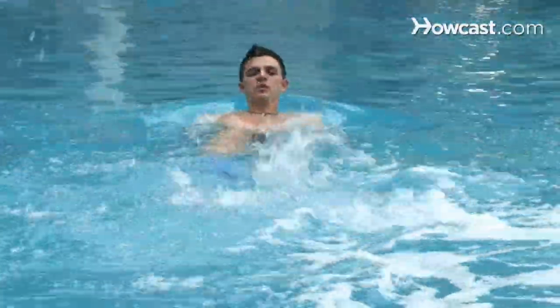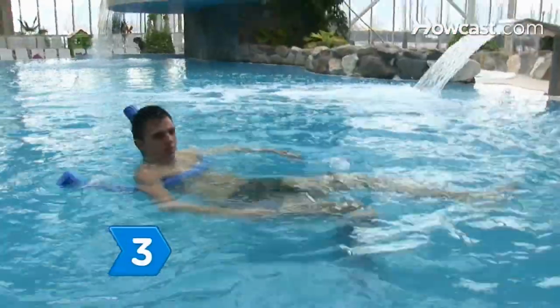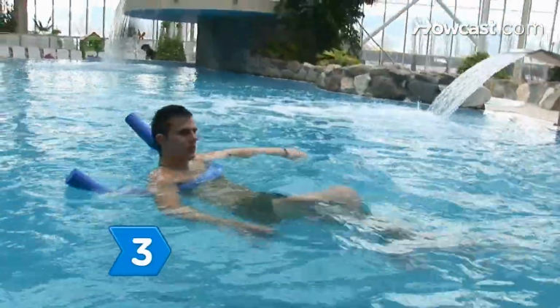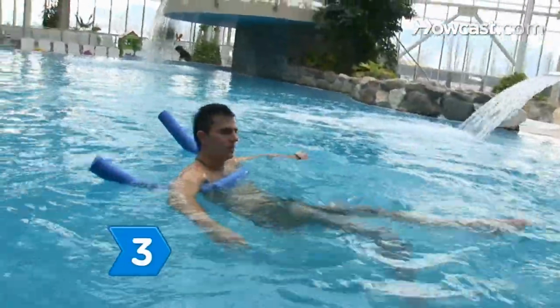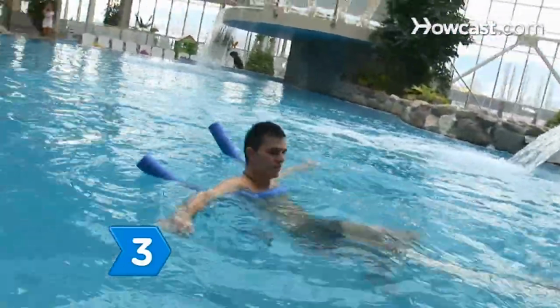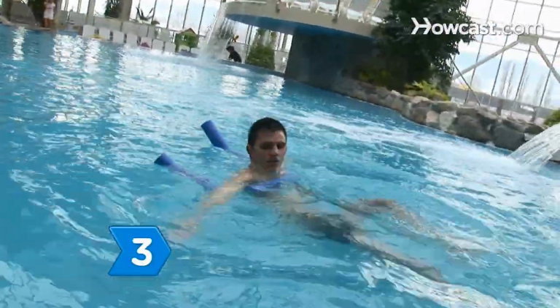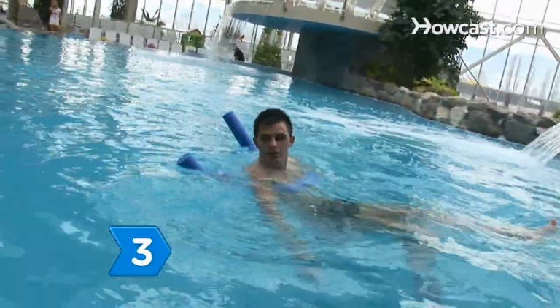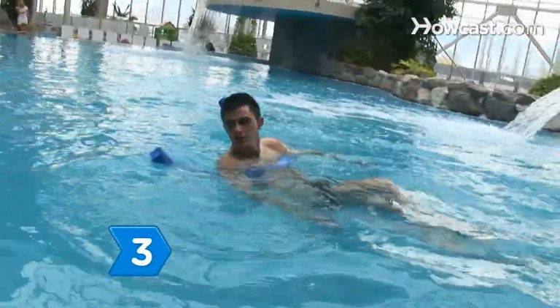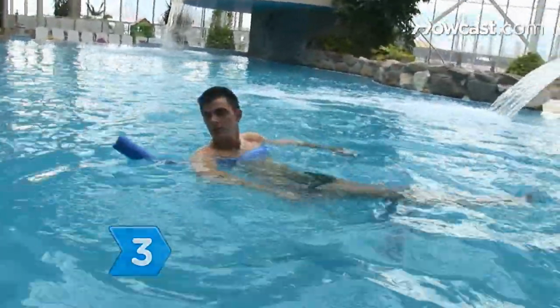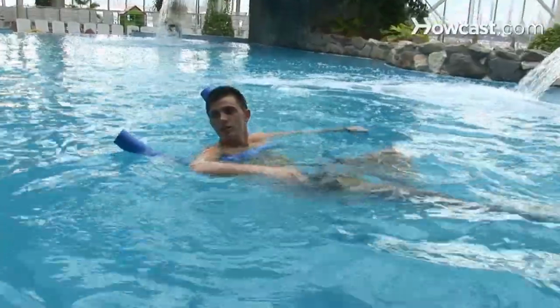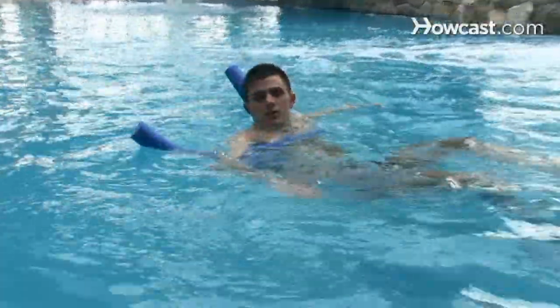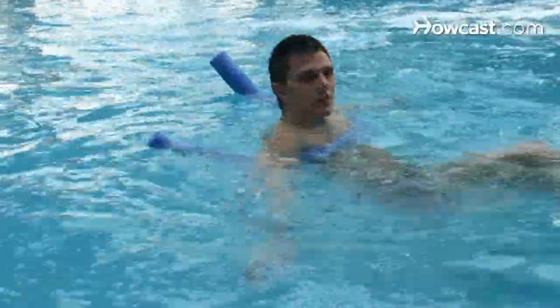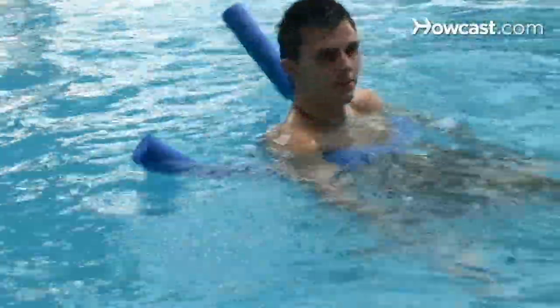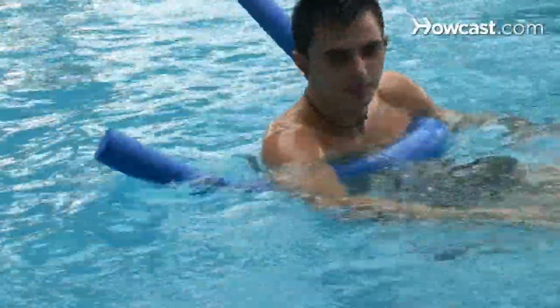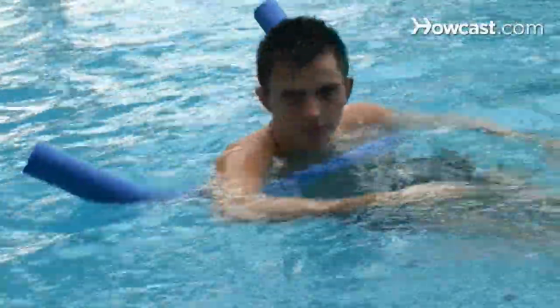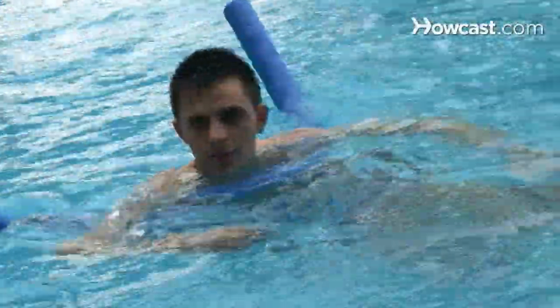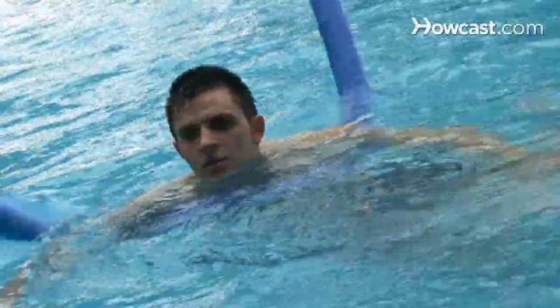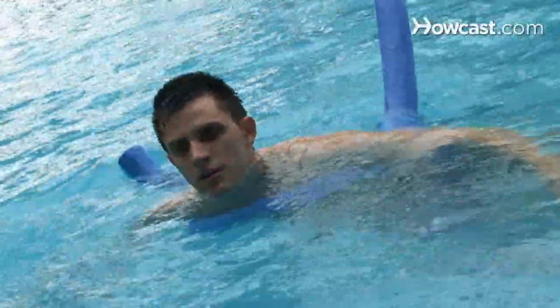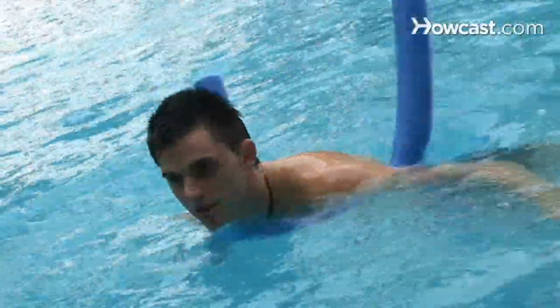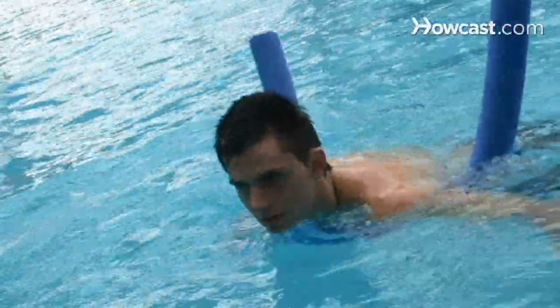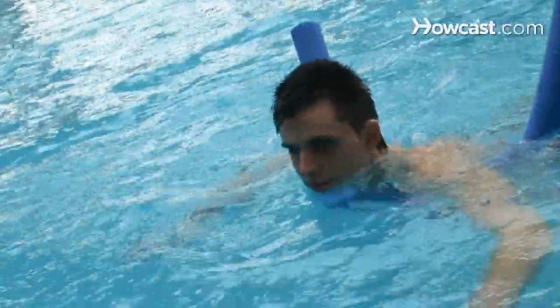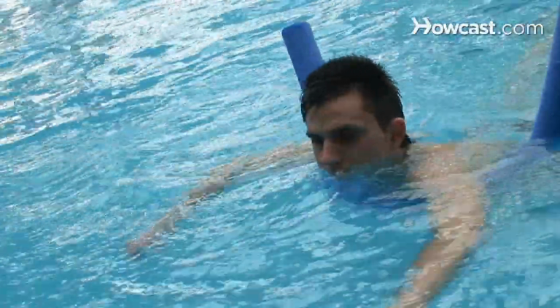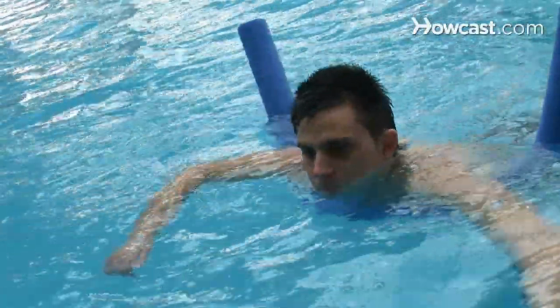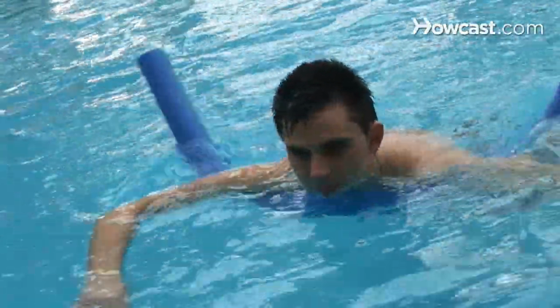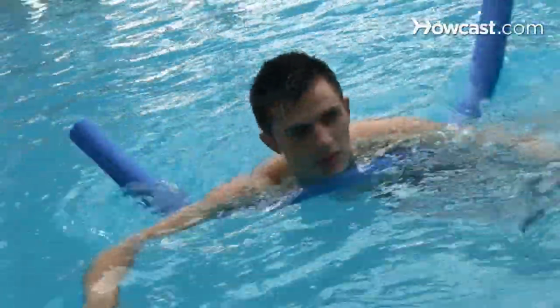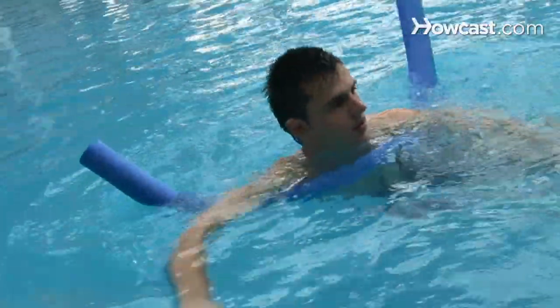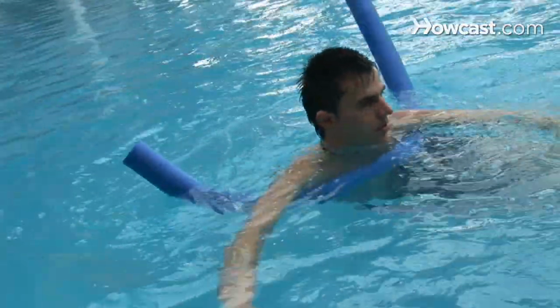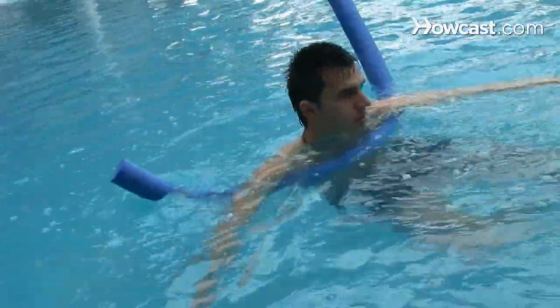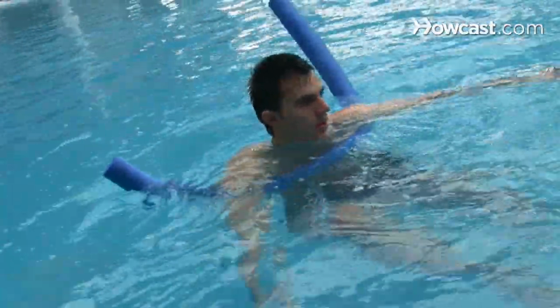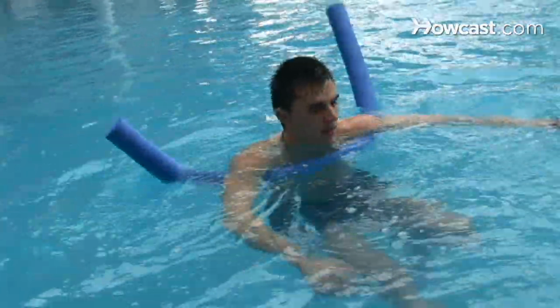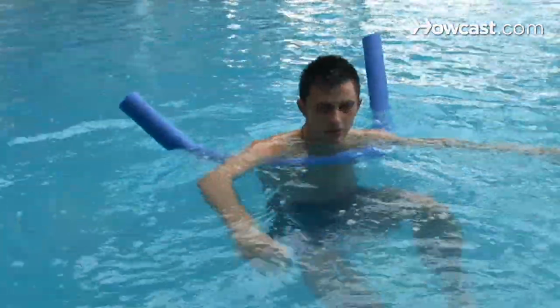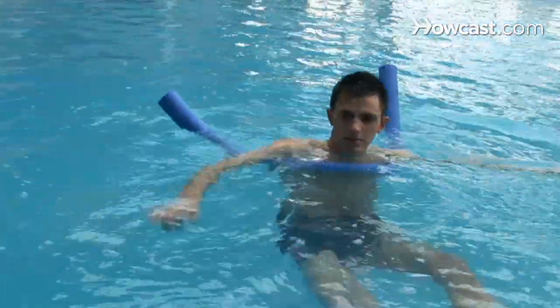Step 3. Use a floating belt, or better, a pool noodle, to help you keep your head above water so you can spend more time focusing on each exercise rather than worrying about going under.